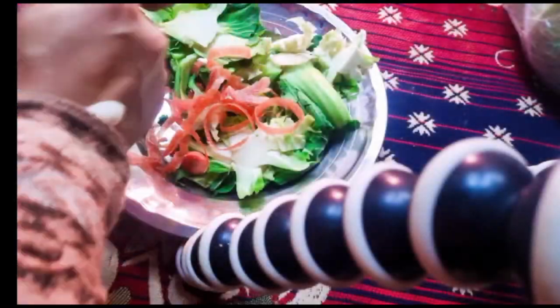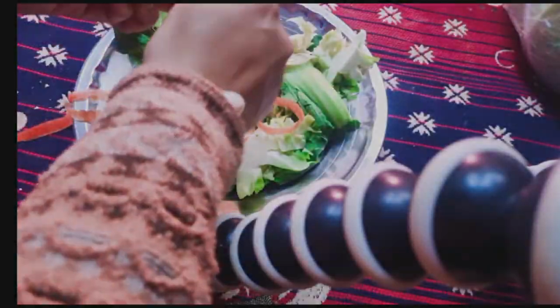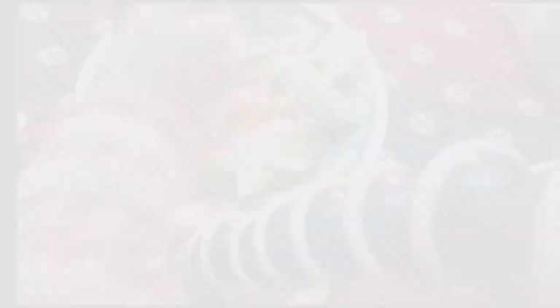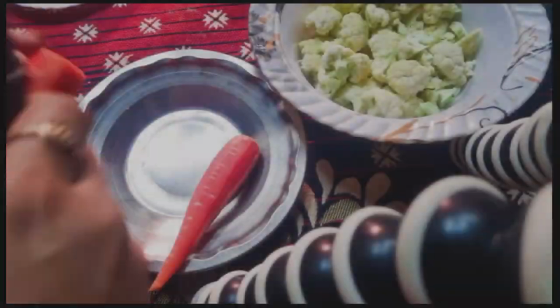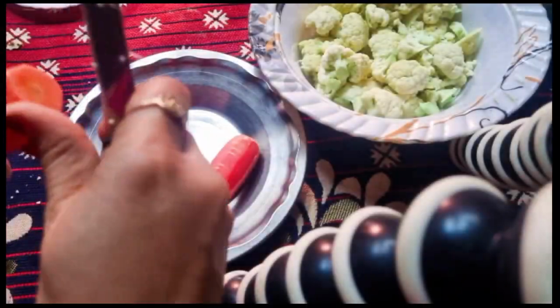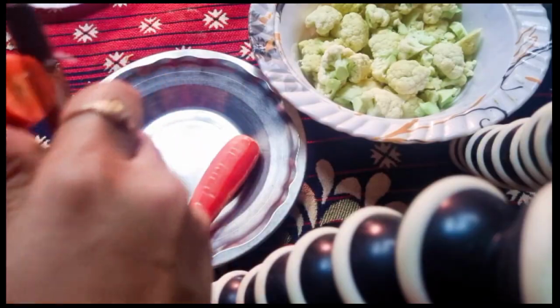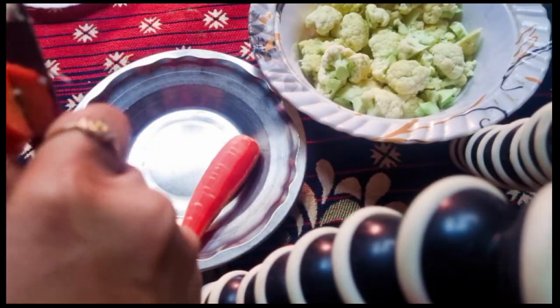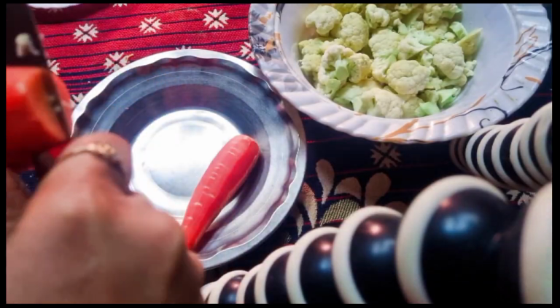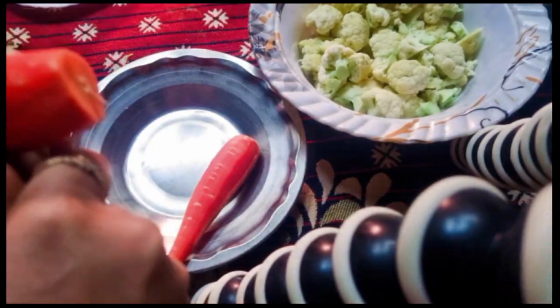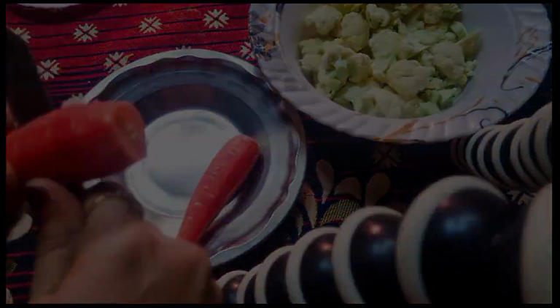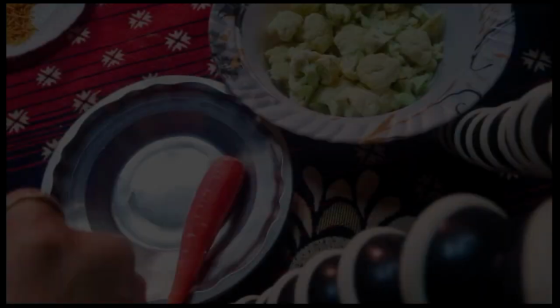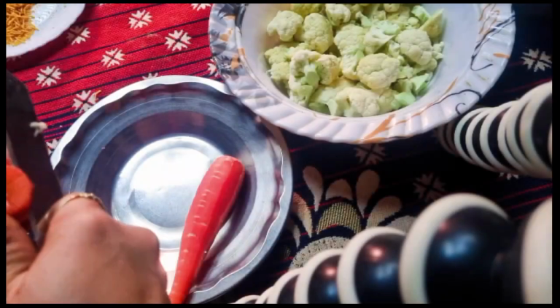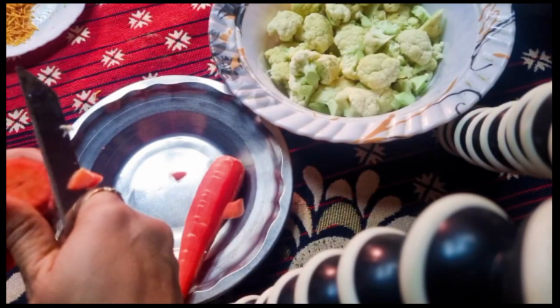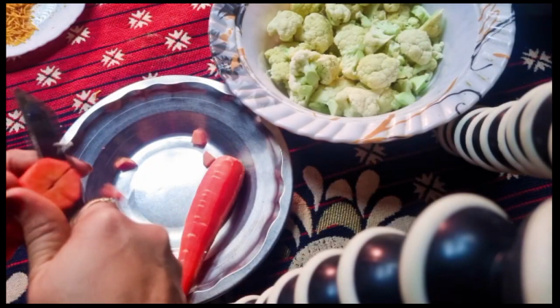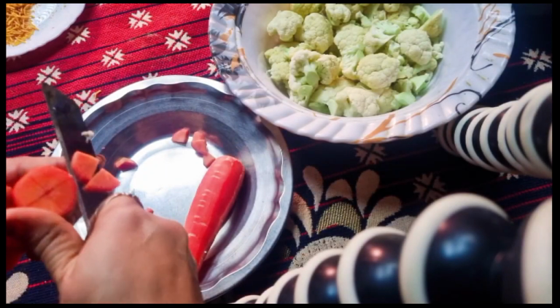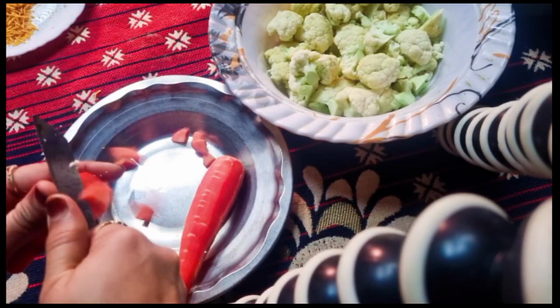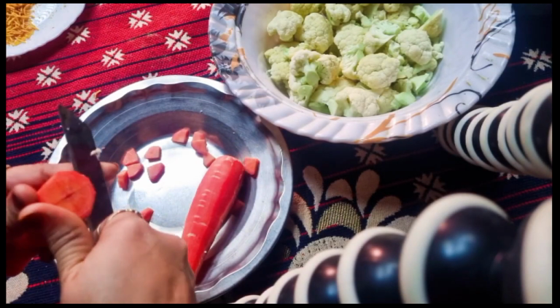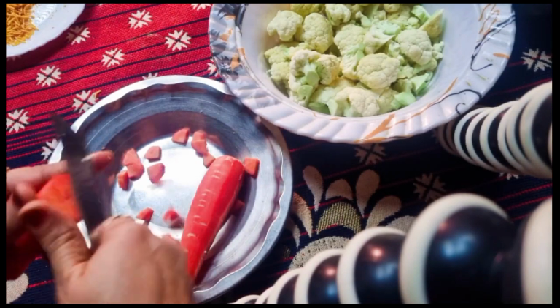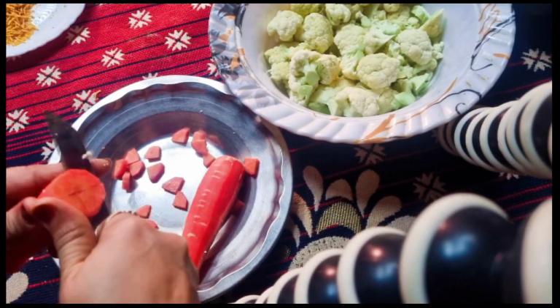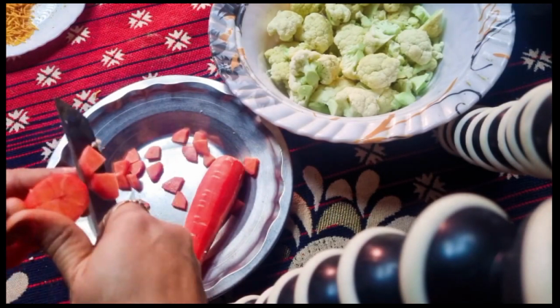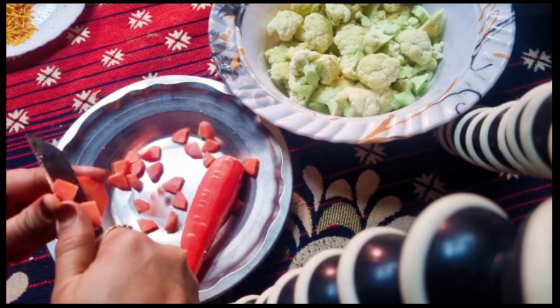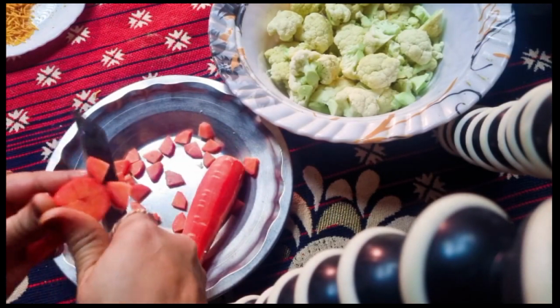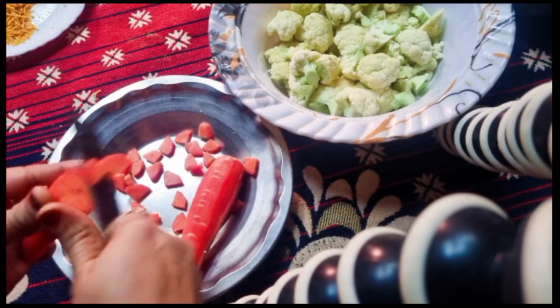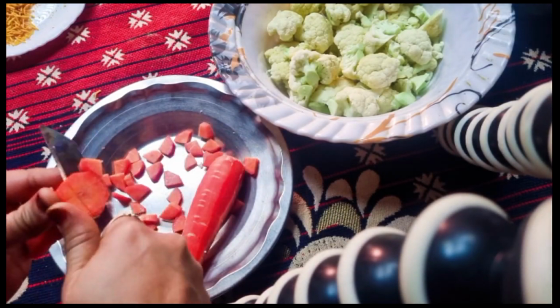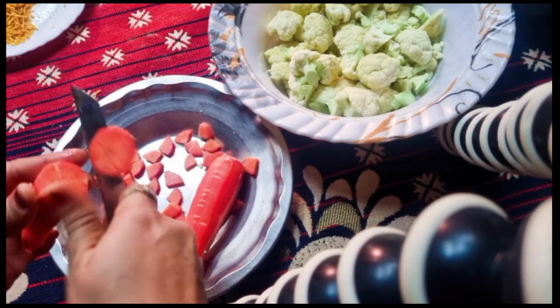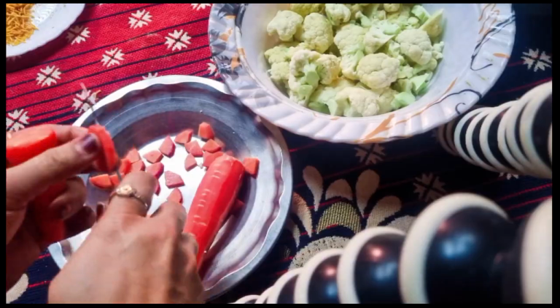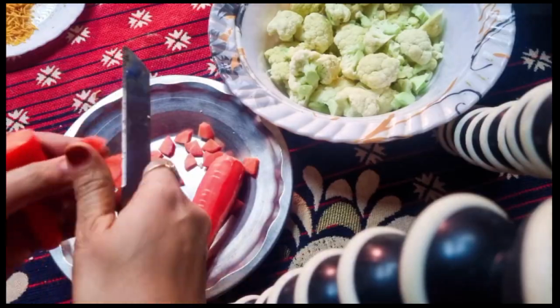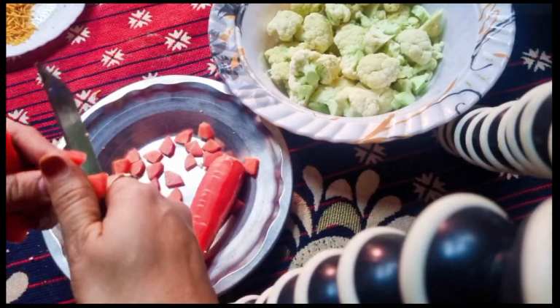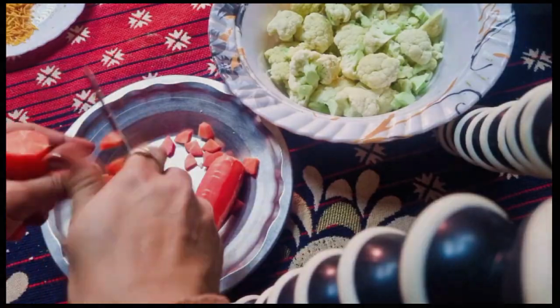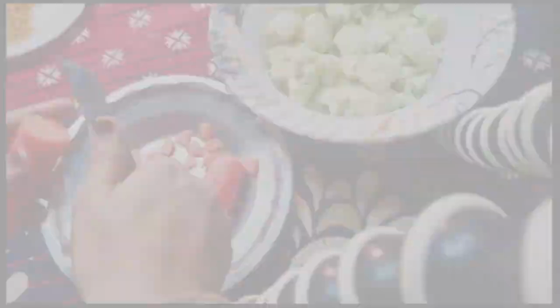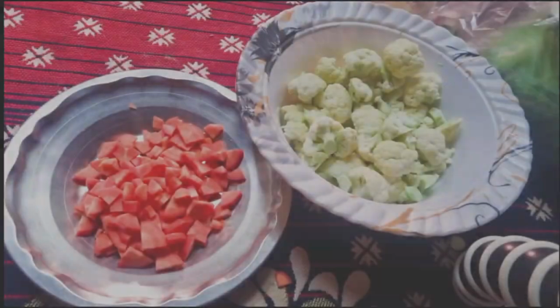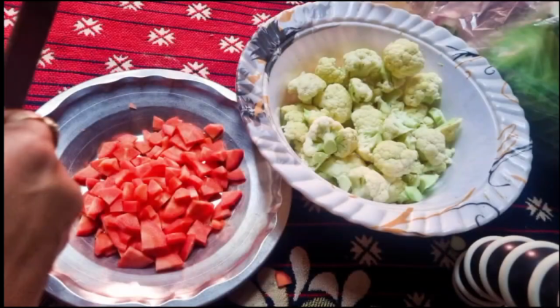I have cleaned the vegetables. If you want to cut them out, you can cut them out.